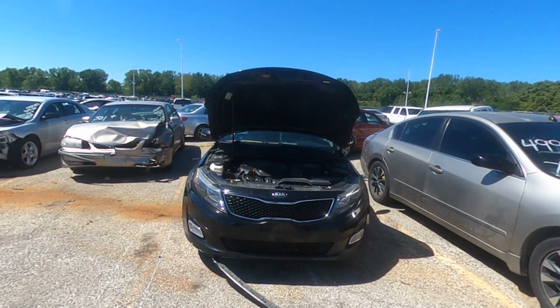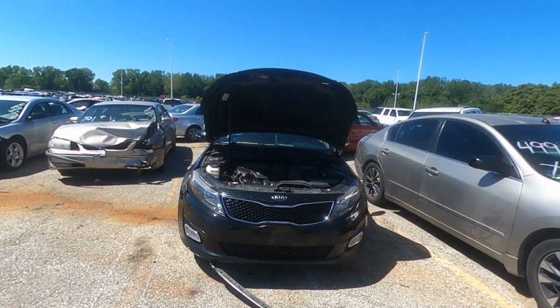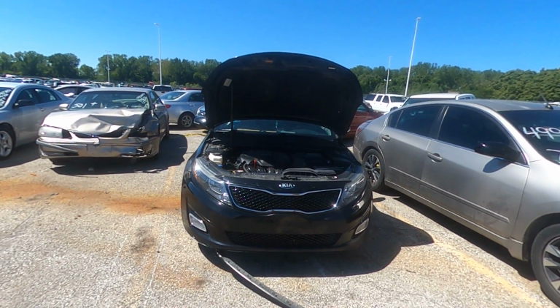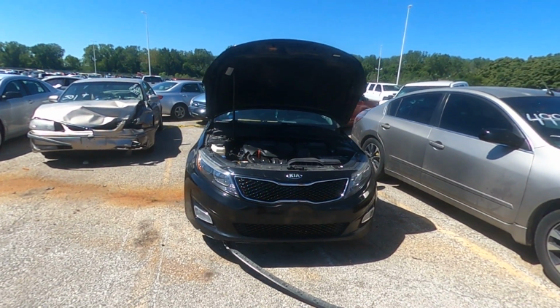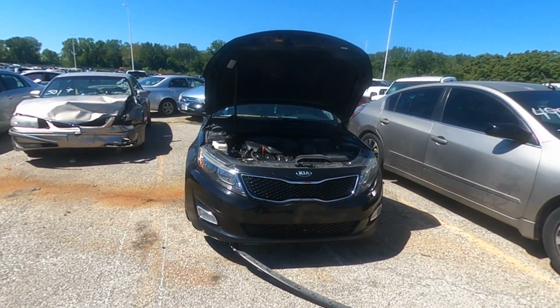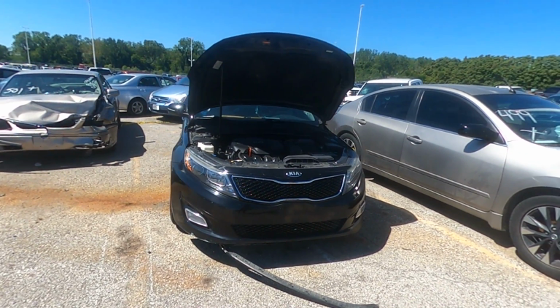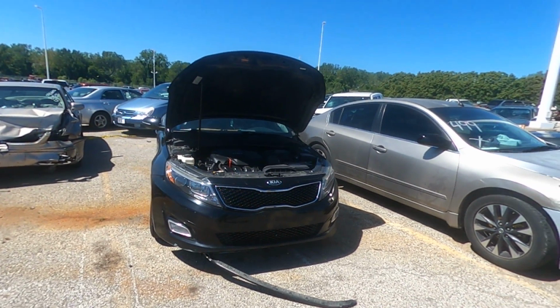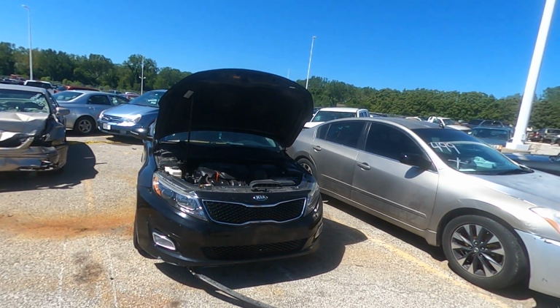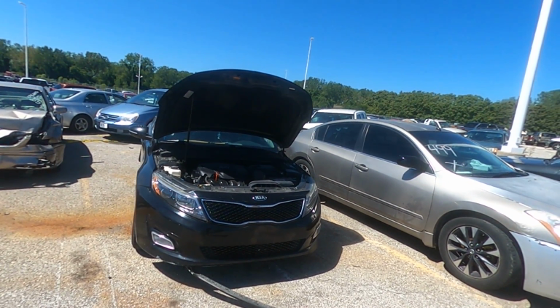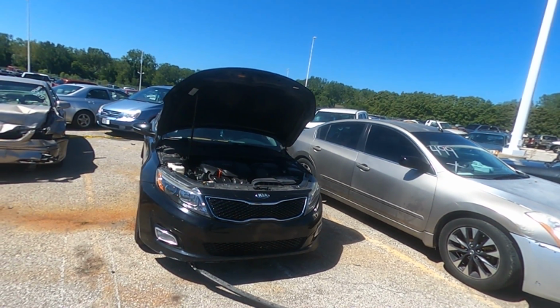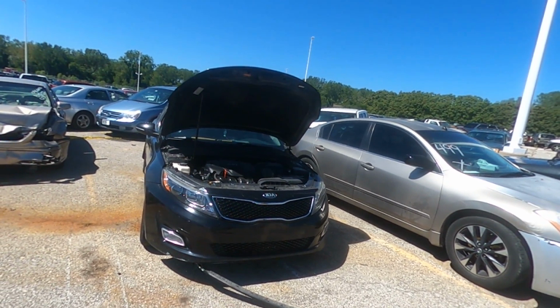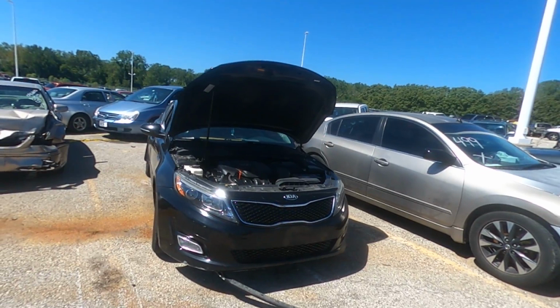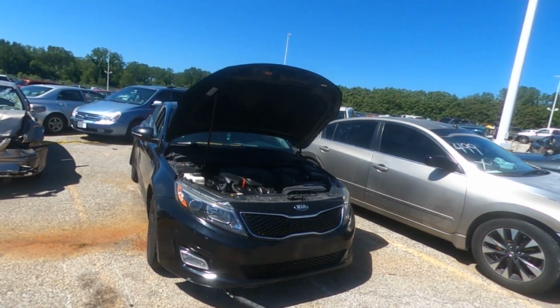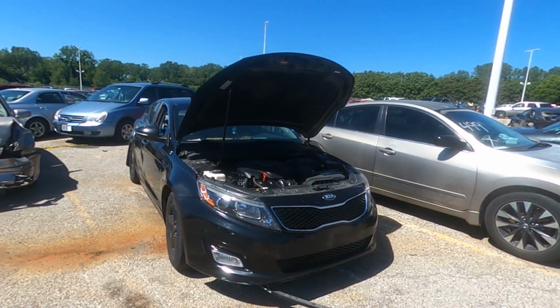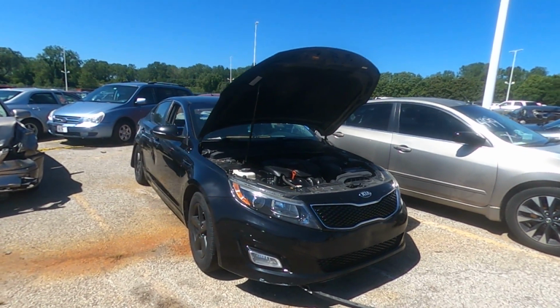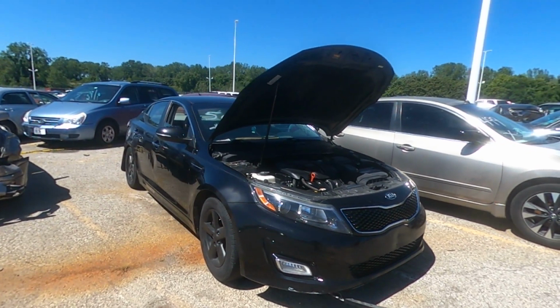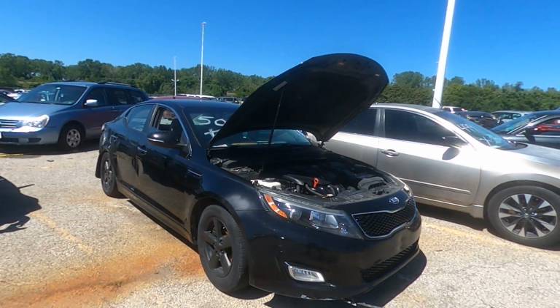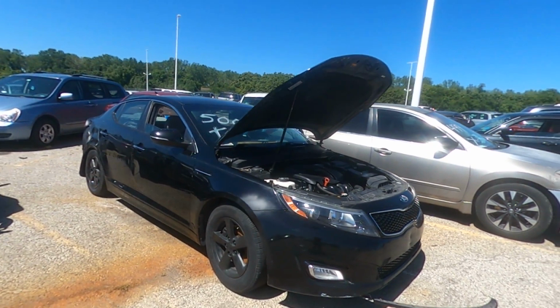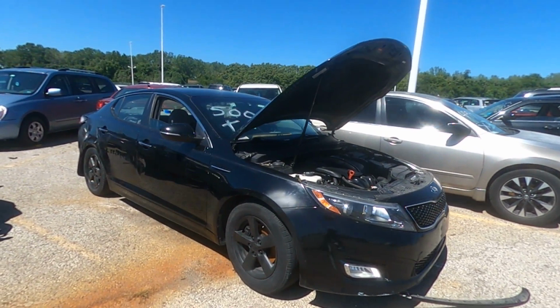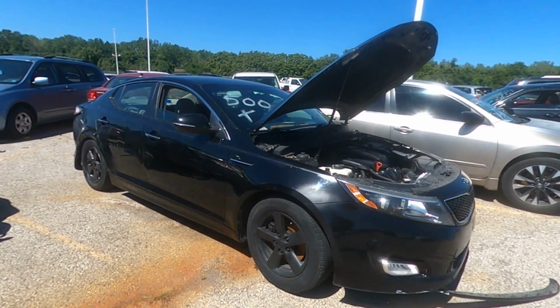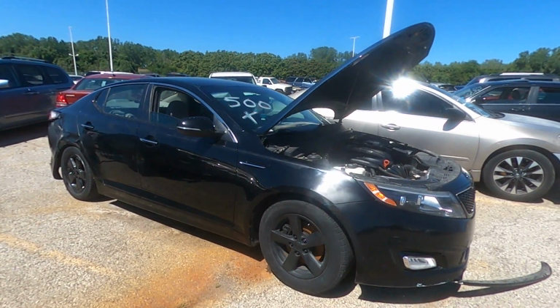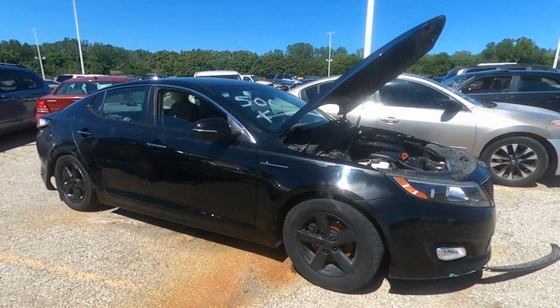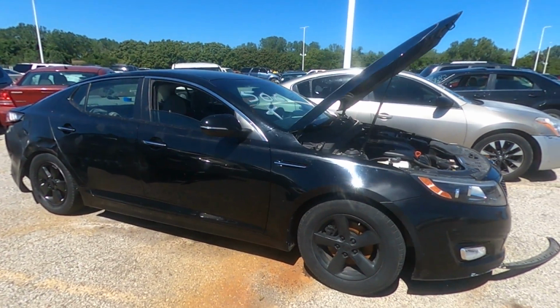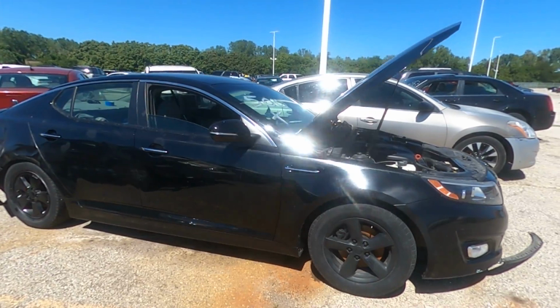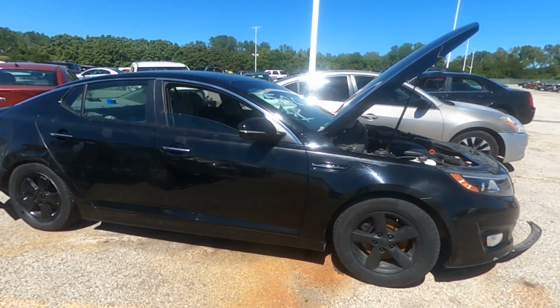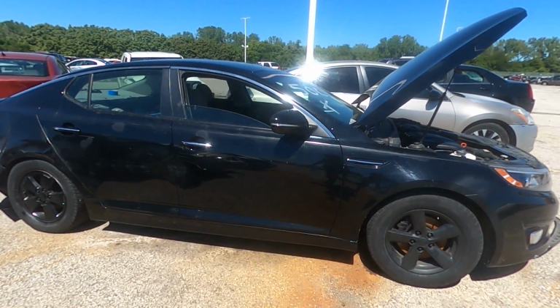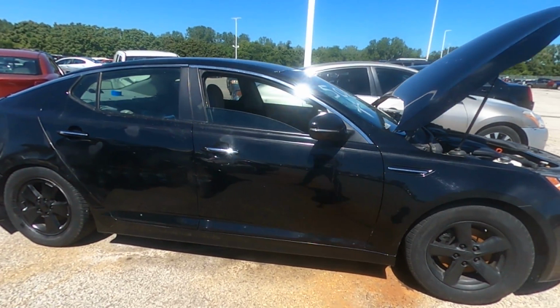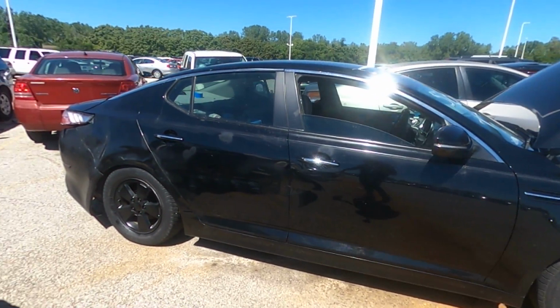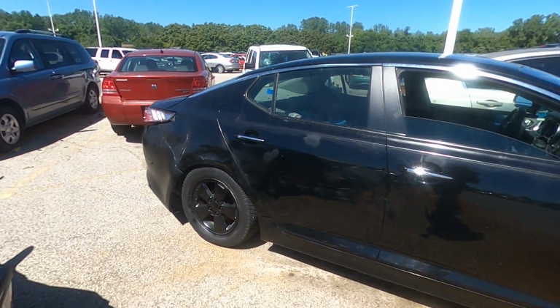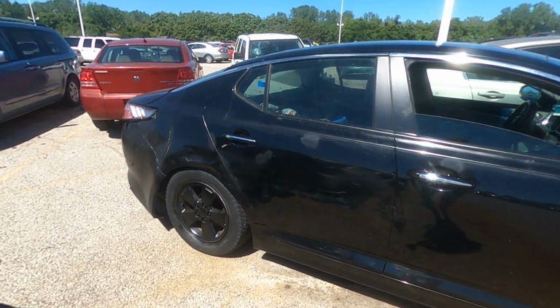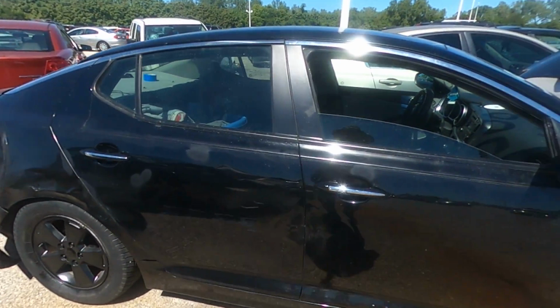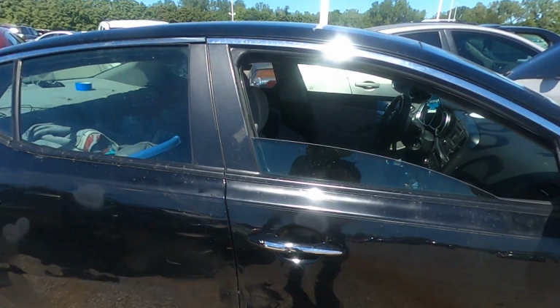Welcome to the September 2022 Kansas City Tow Lot Auction. This is lot number 500, a 2015 Kia Optima. It came in stolen with a key, couldn't get it to start, and the window is rolled down.